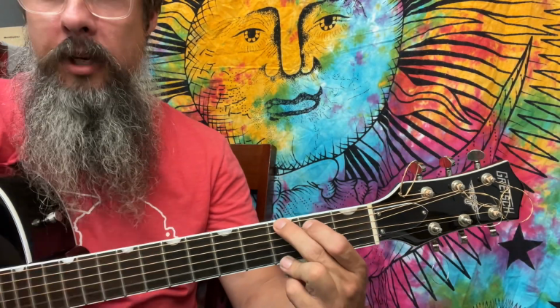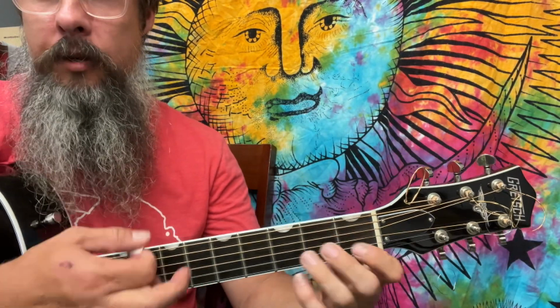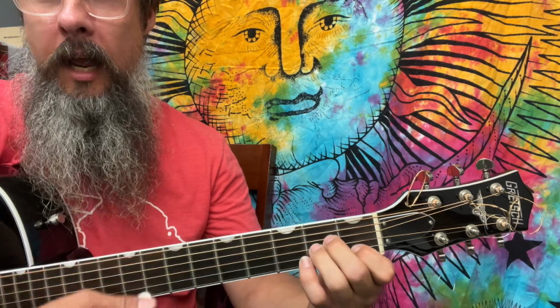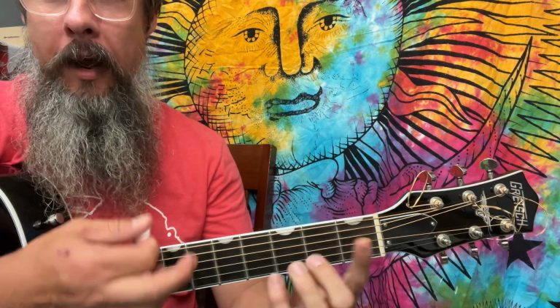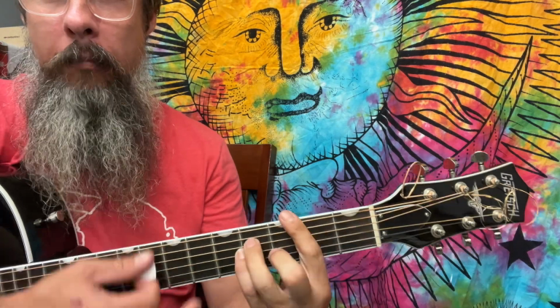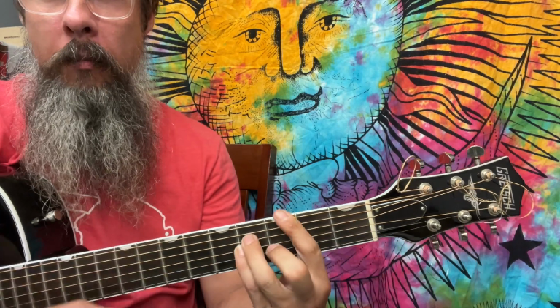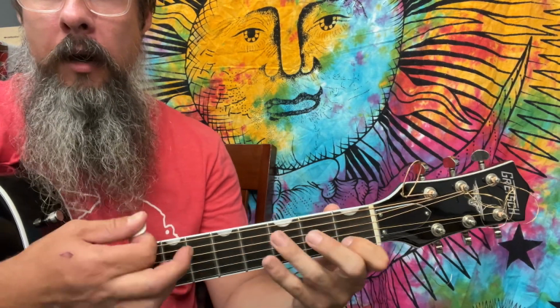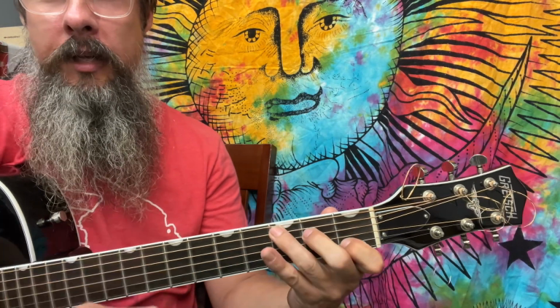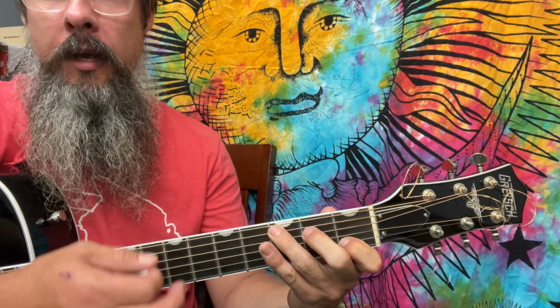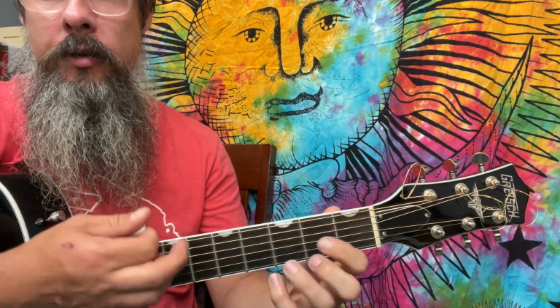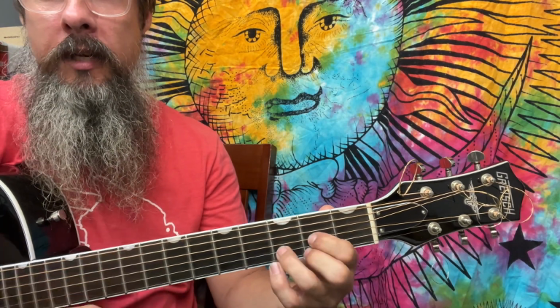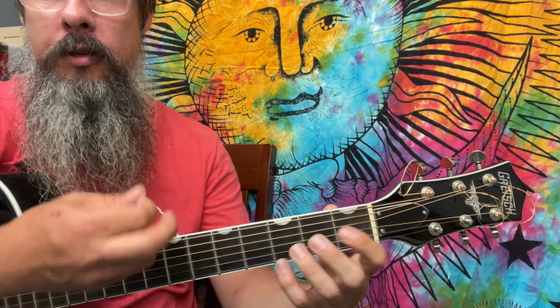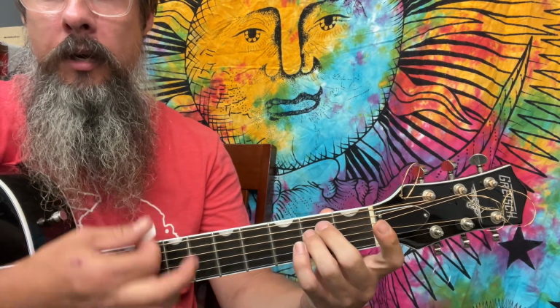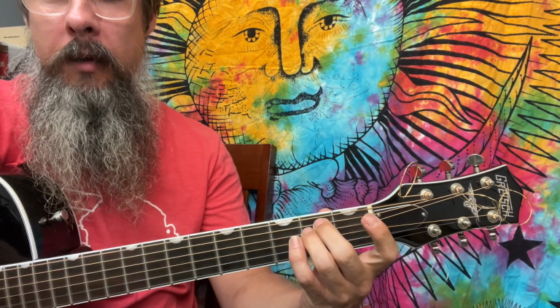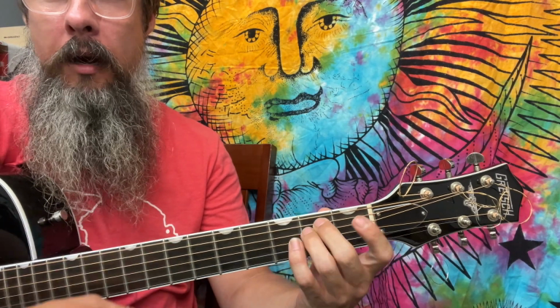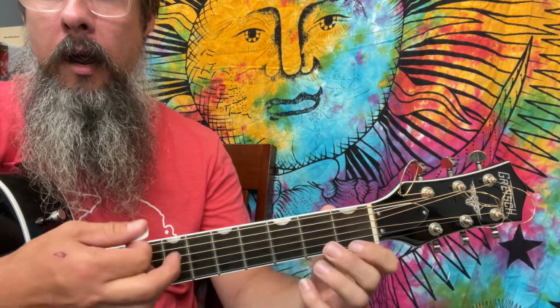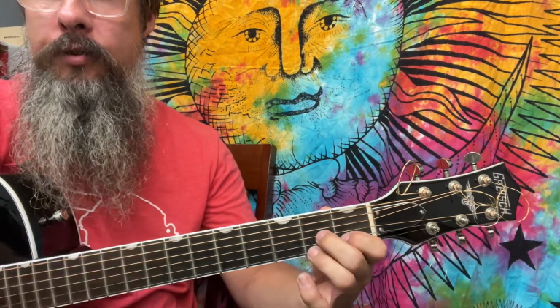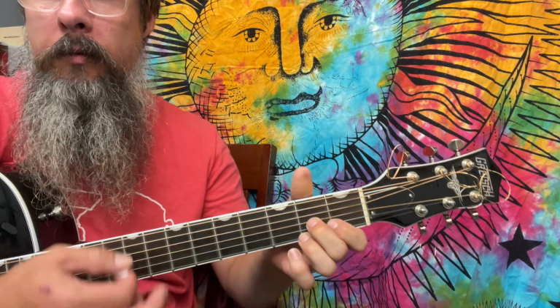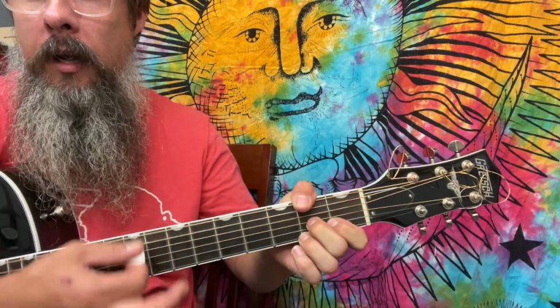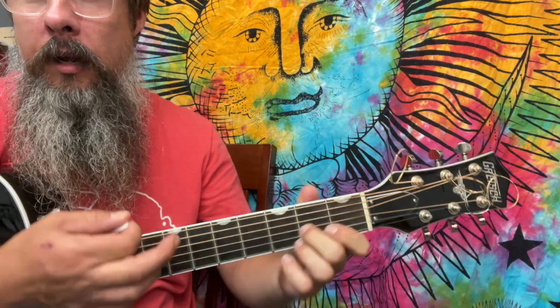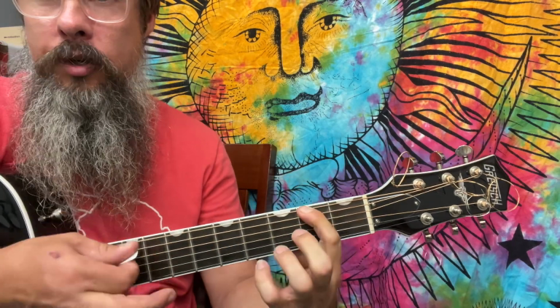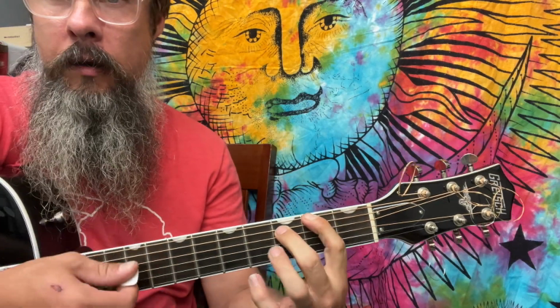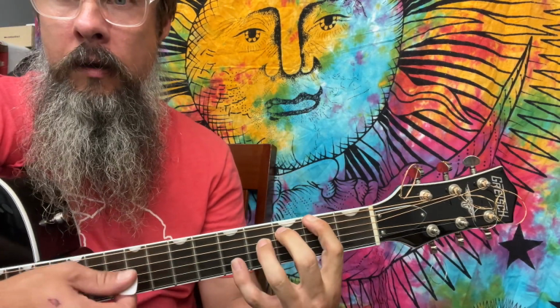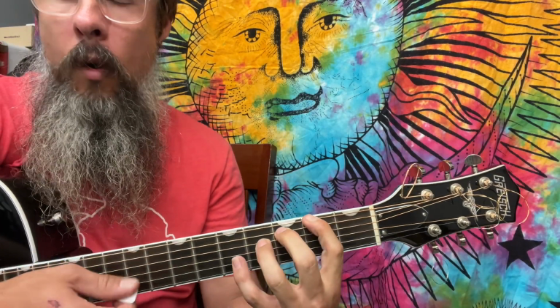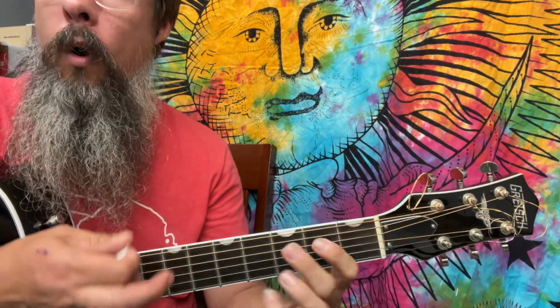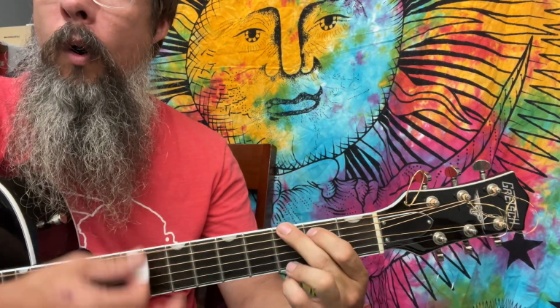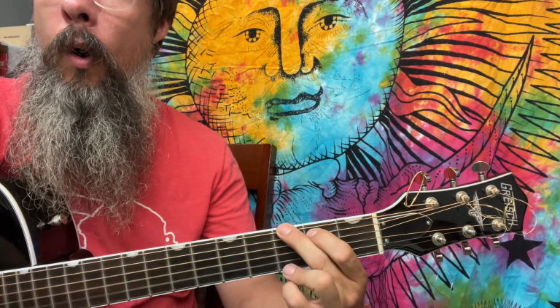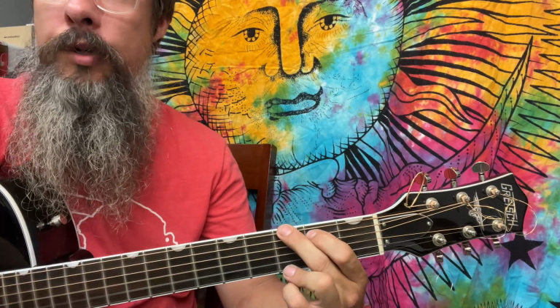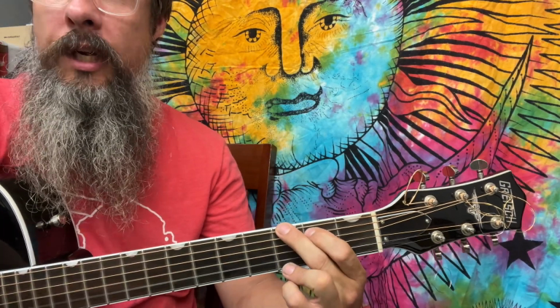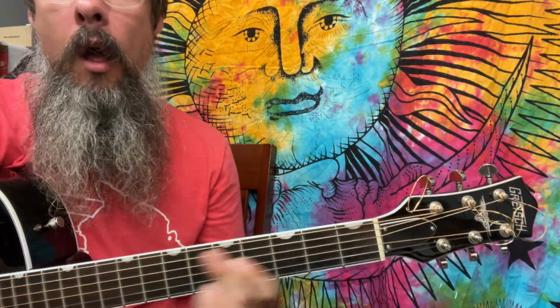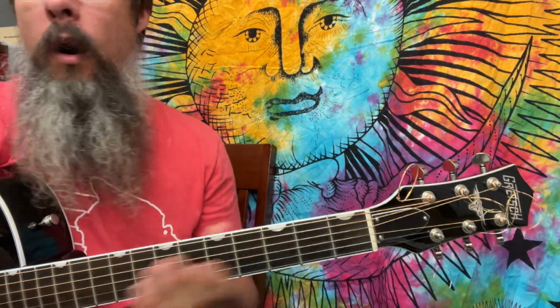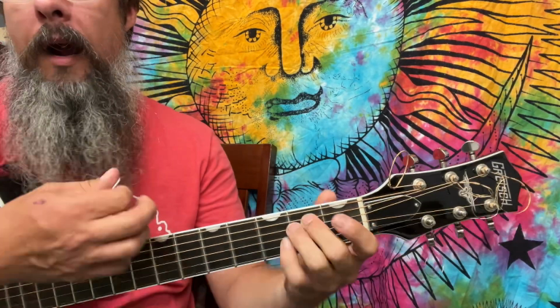G major, A minor, B minor, C major, D major, E minor, F sharp diminished — or E minor as the root.